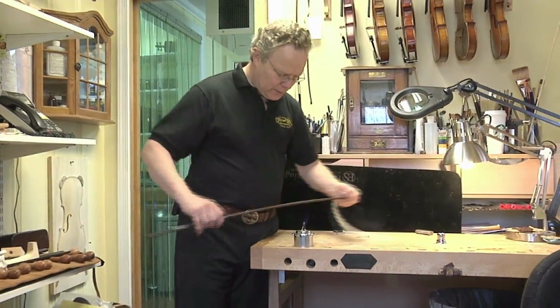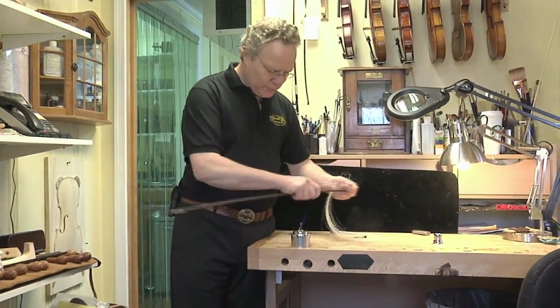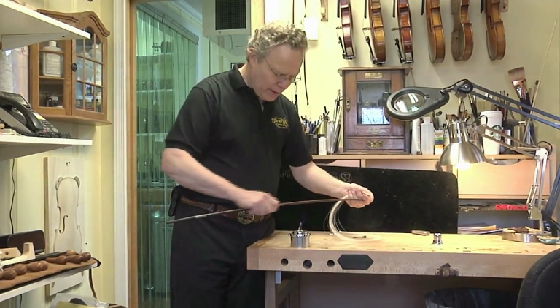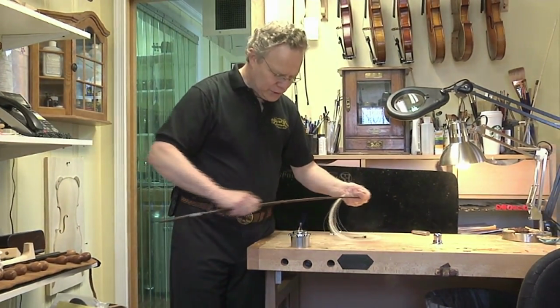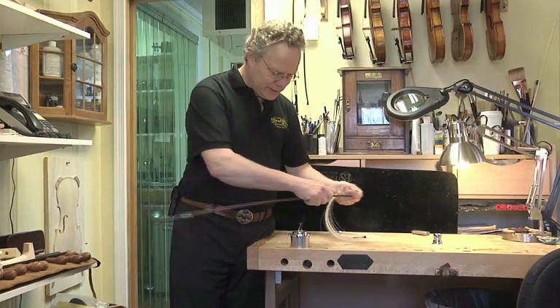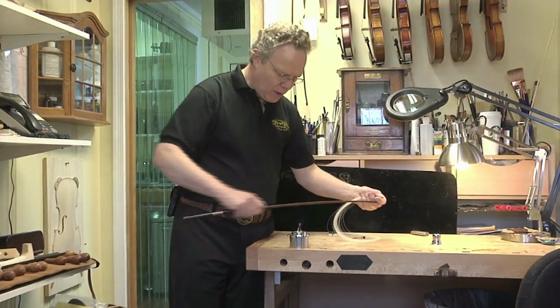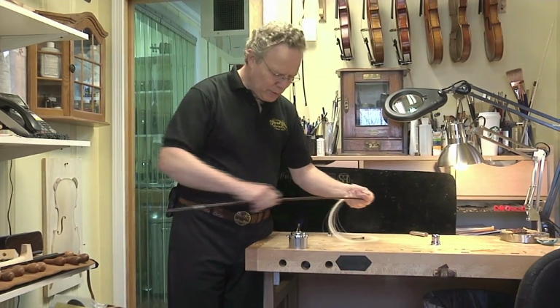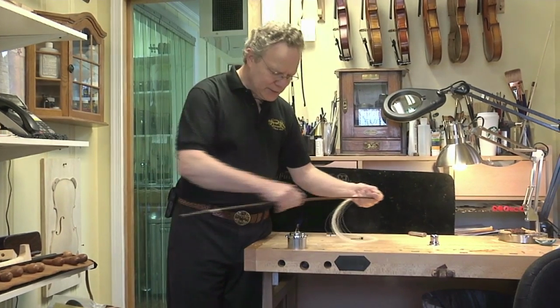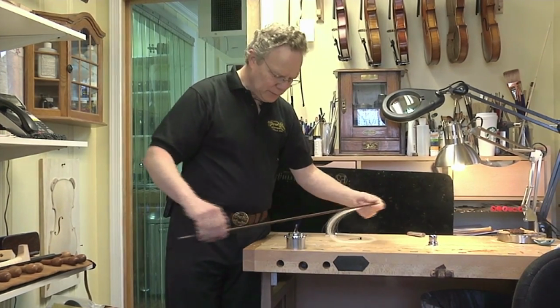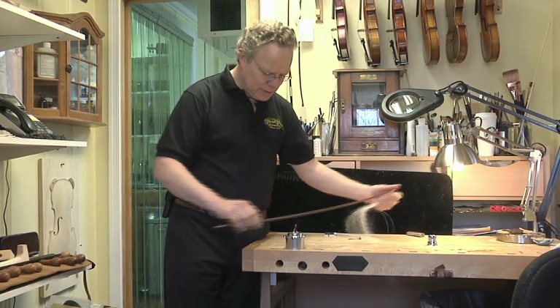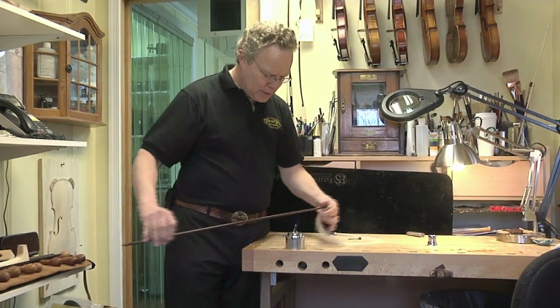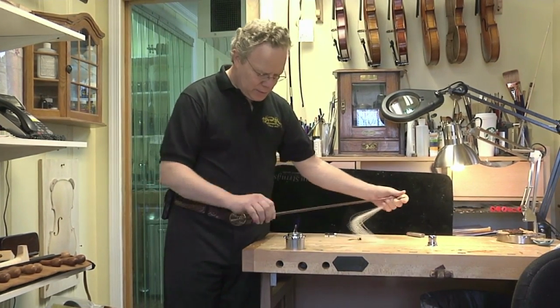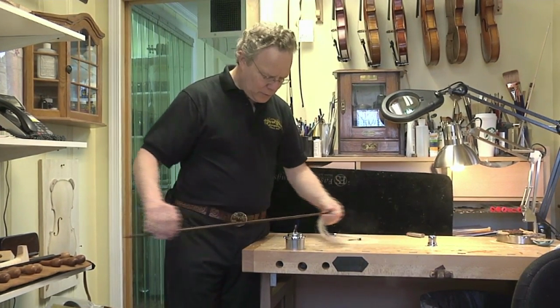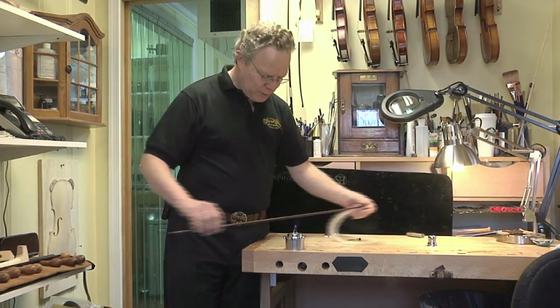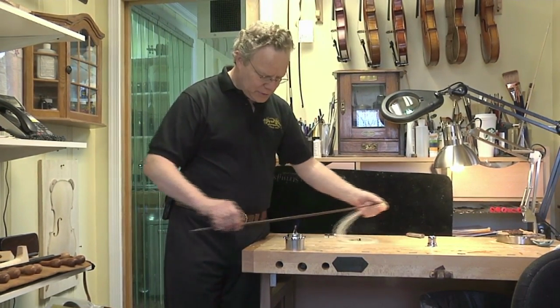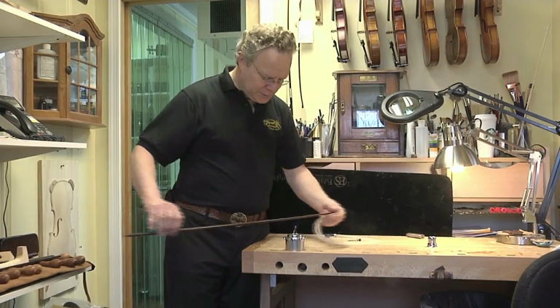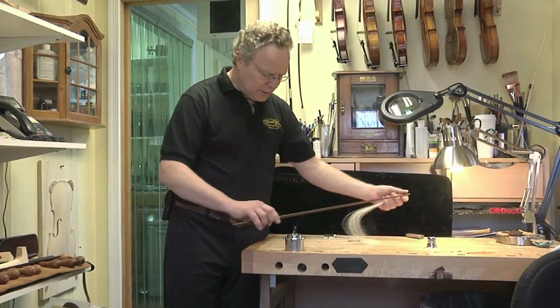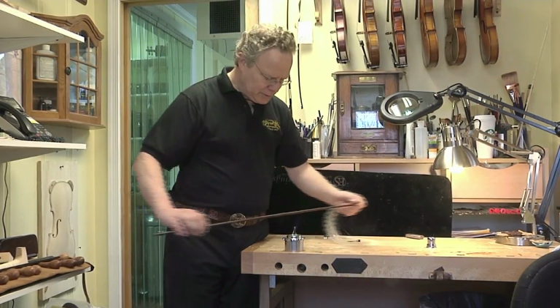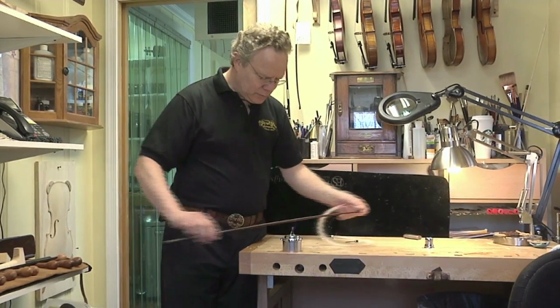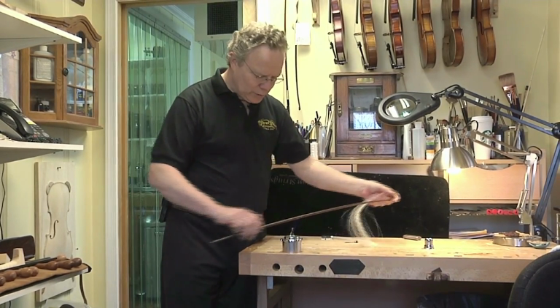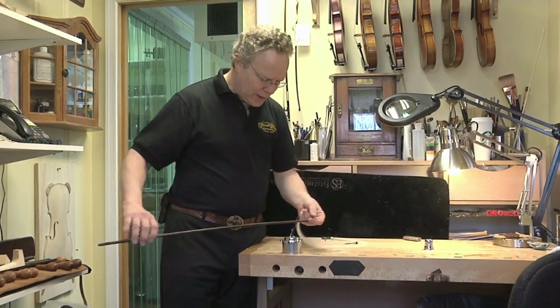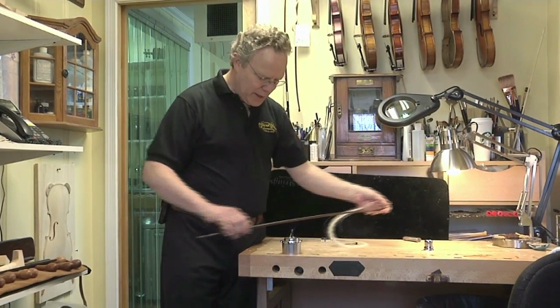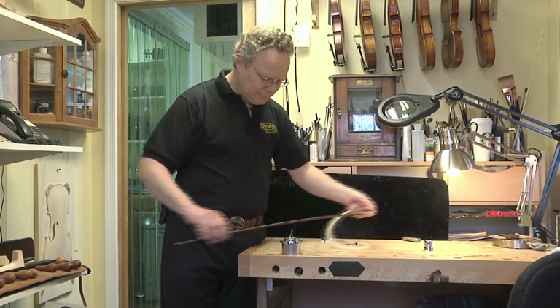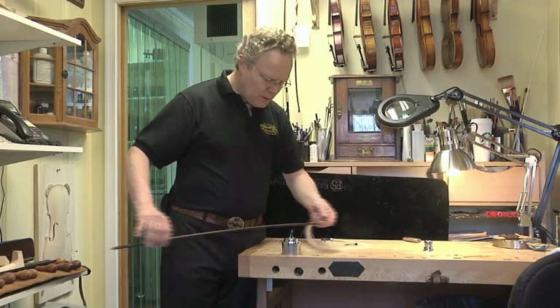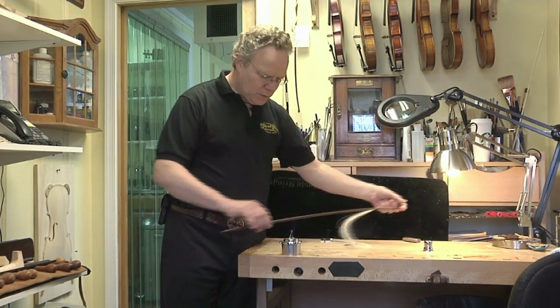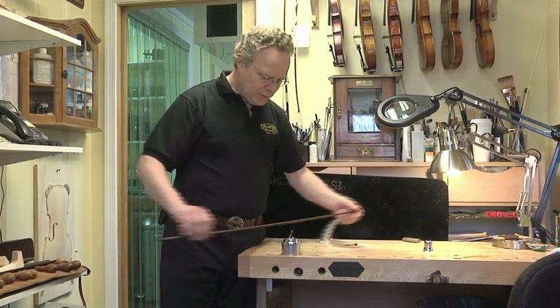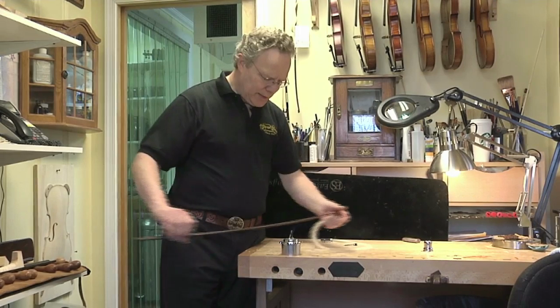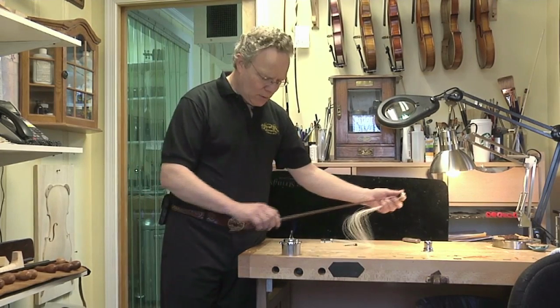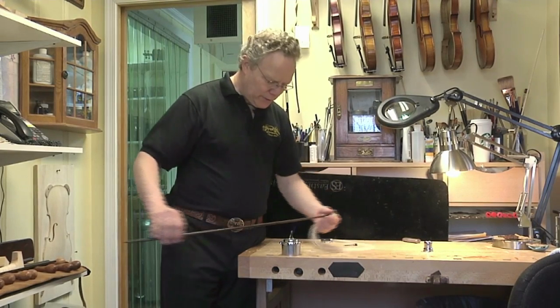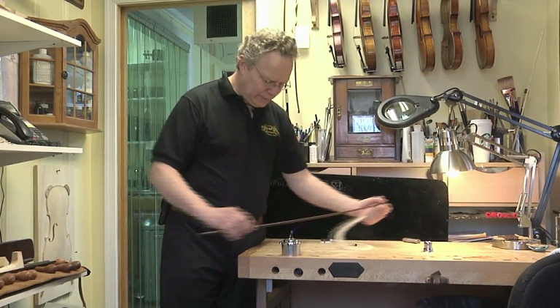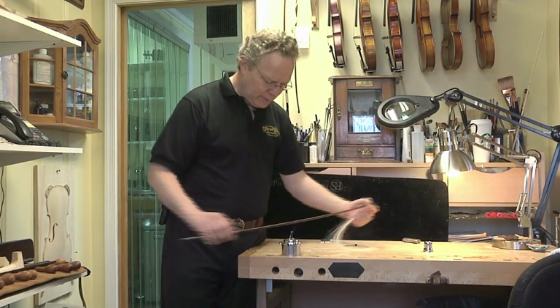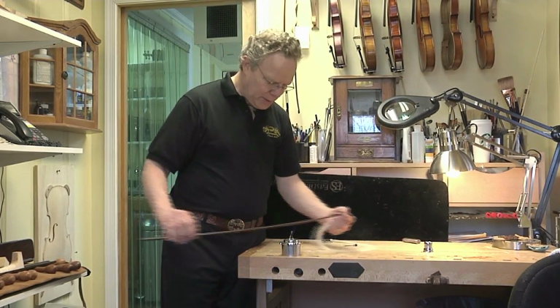Now what I'm doing is just testing to see how hot the bow is. That's still a little bit — you probably wouldn't want to put that against your face, but it's a little too cool yet to actually bend. We're going to want to get the heat all the way through the stick so that it can bend.